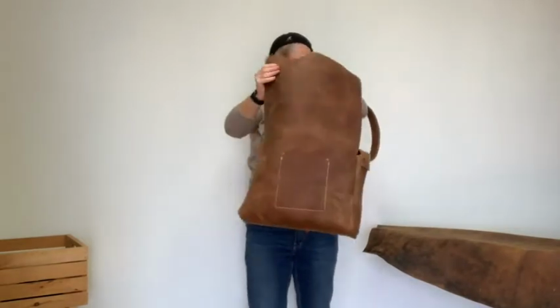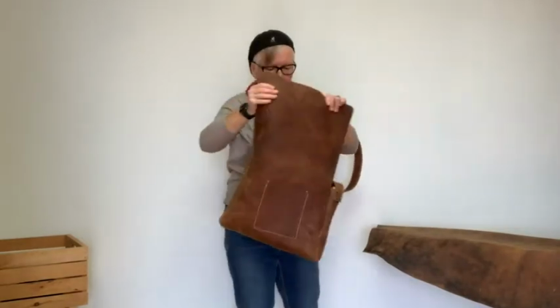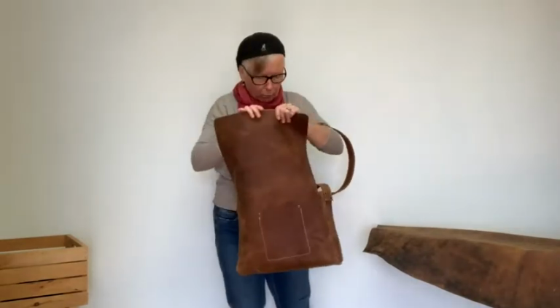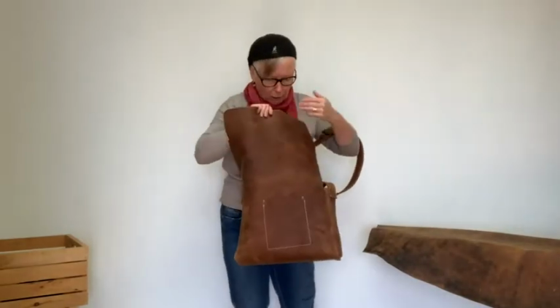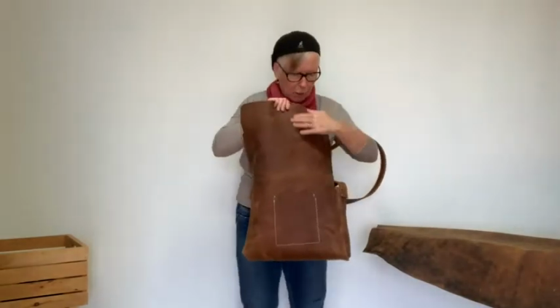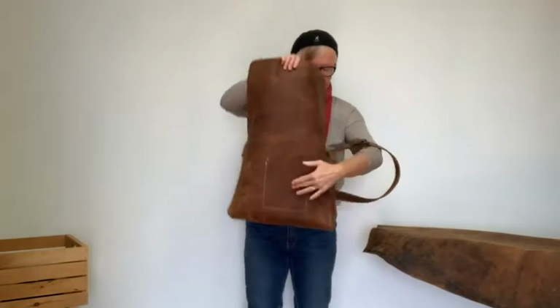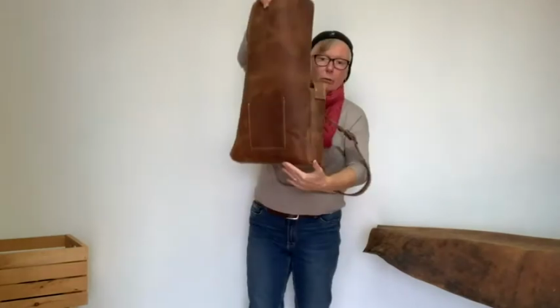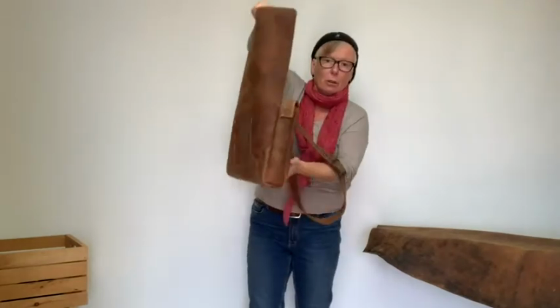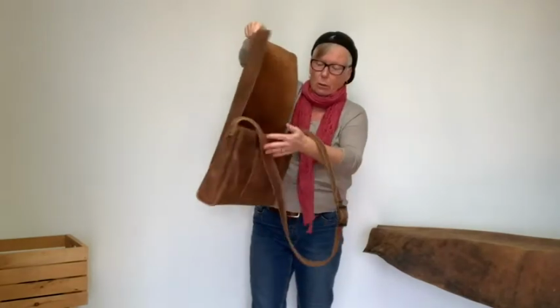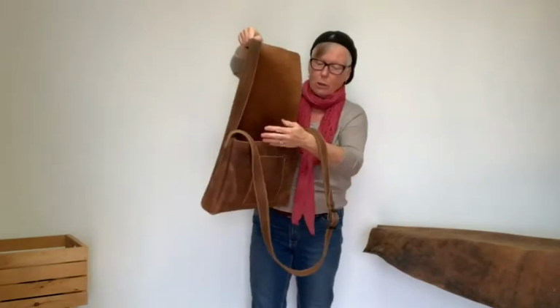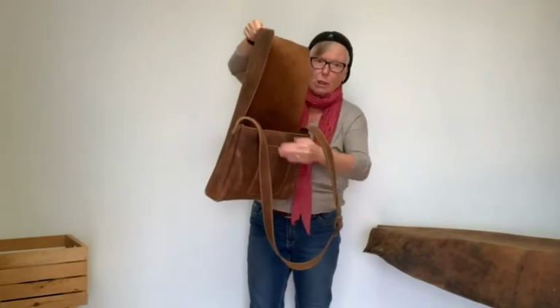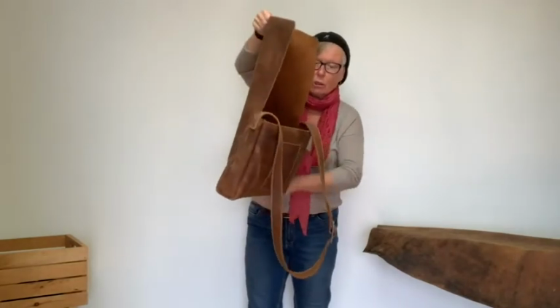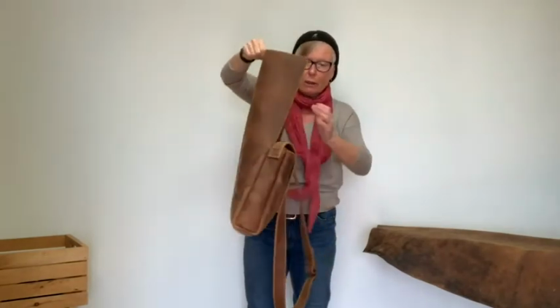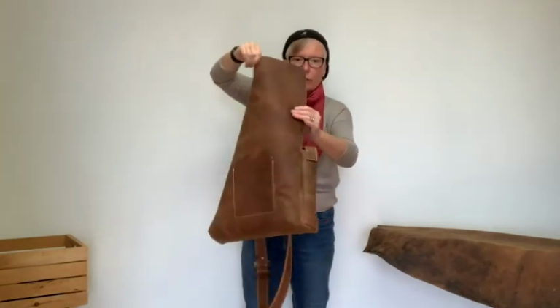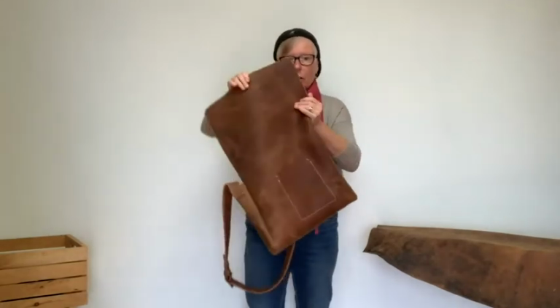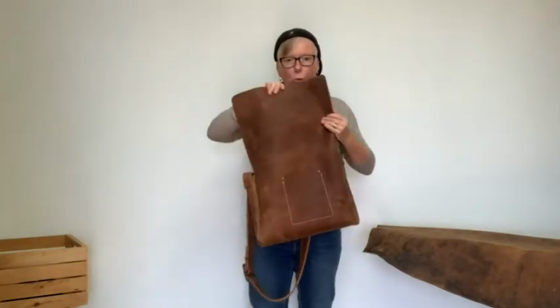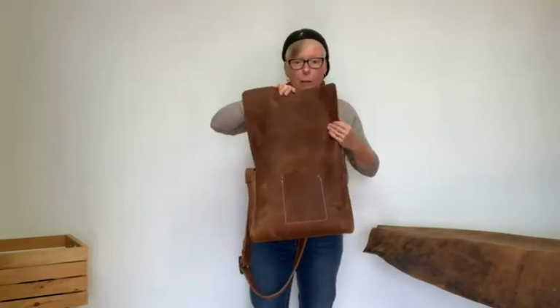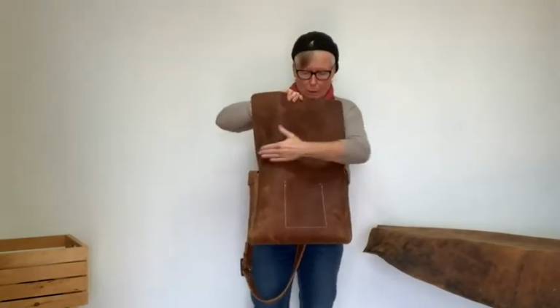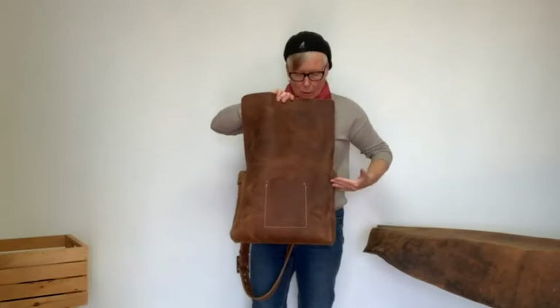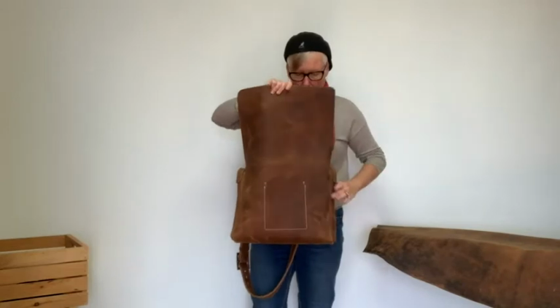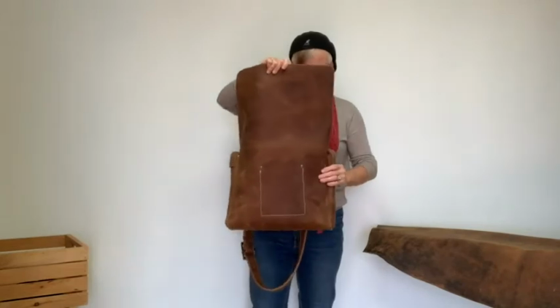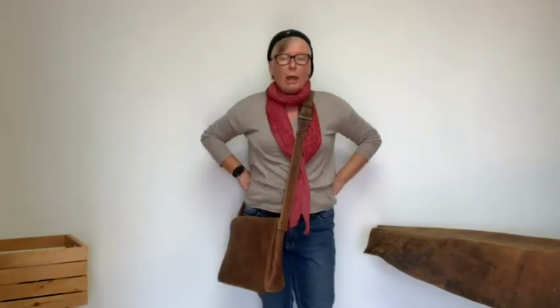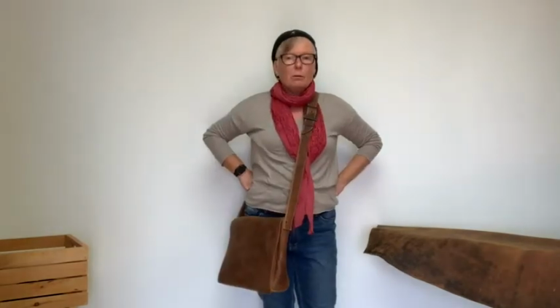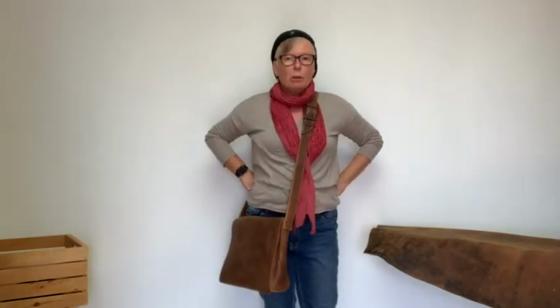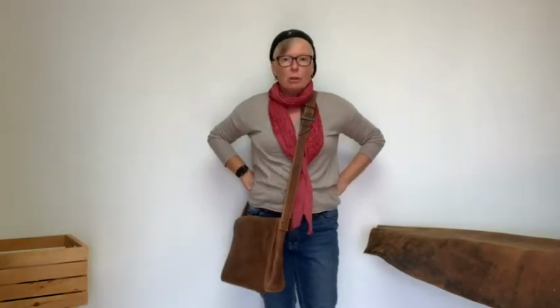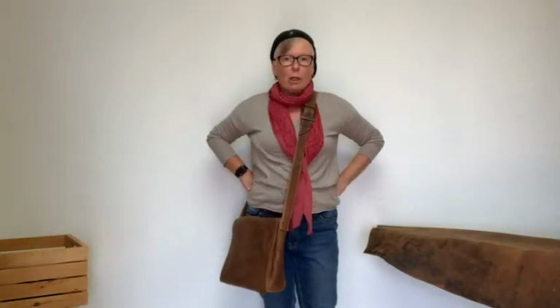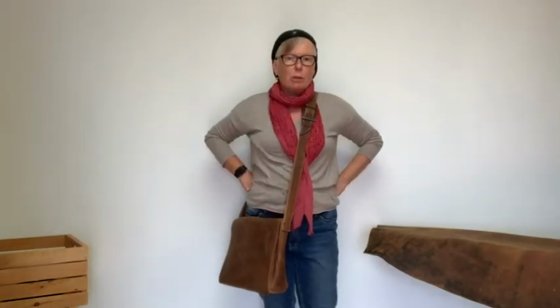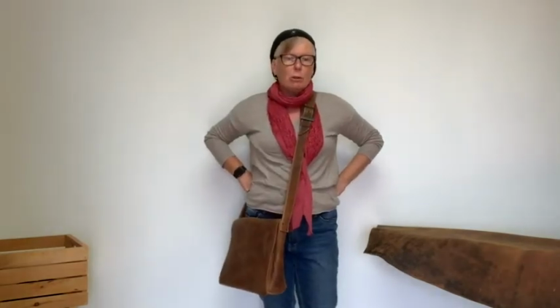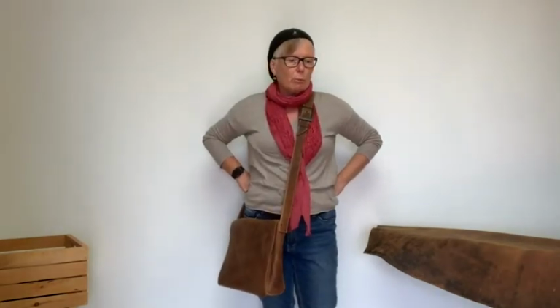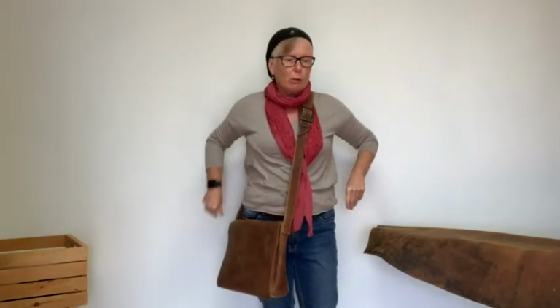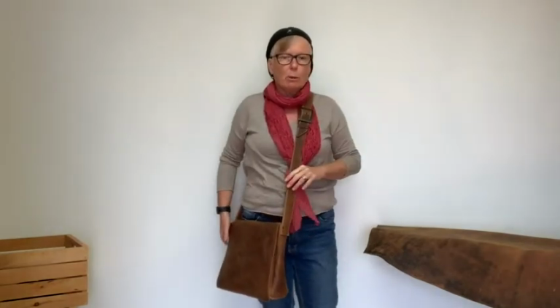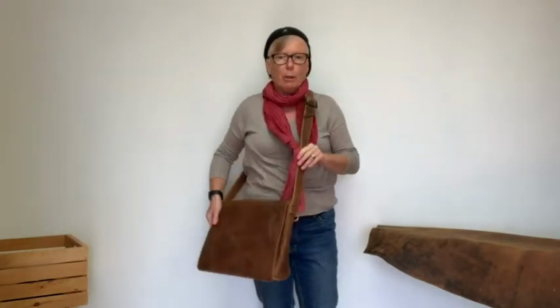What I do is I cut out 36 inches of leather and 15 inches wide. And that's what I wanted to show you today — my Crazy Horse Water Buffalo Large Messenger Bag.